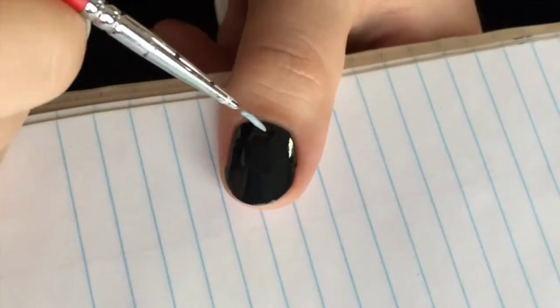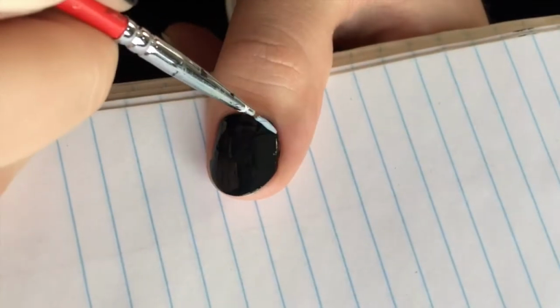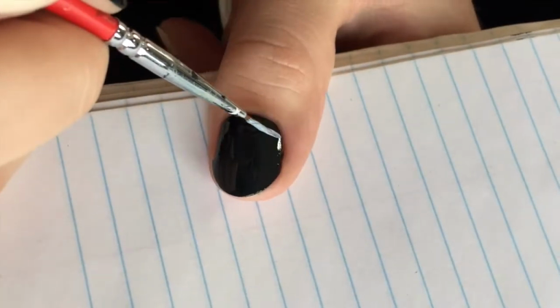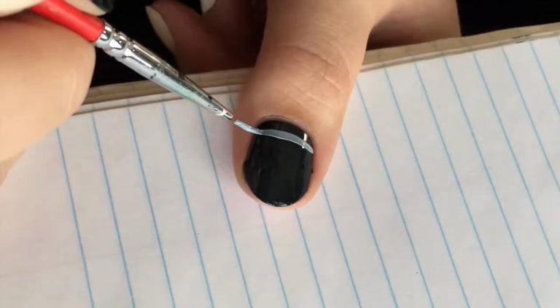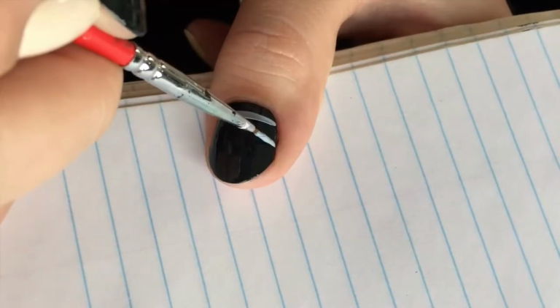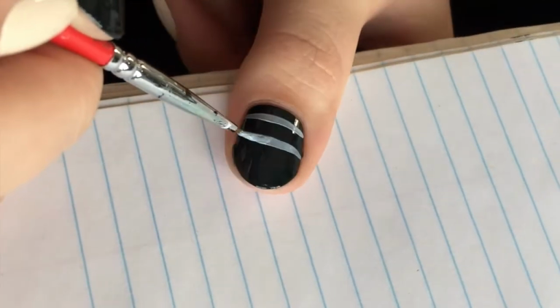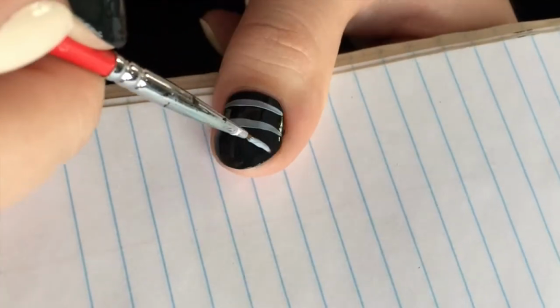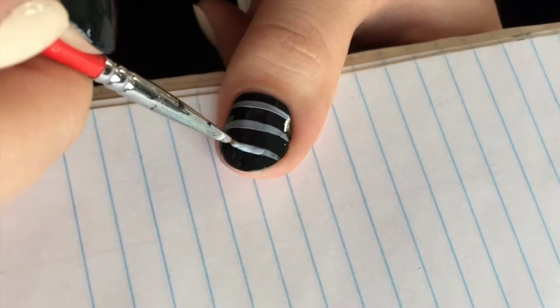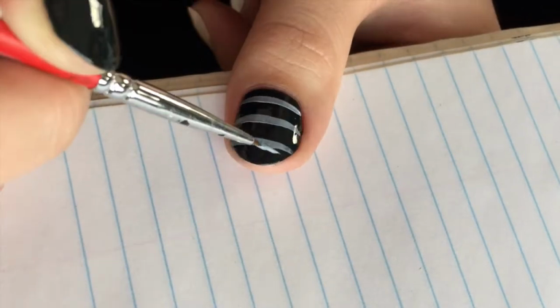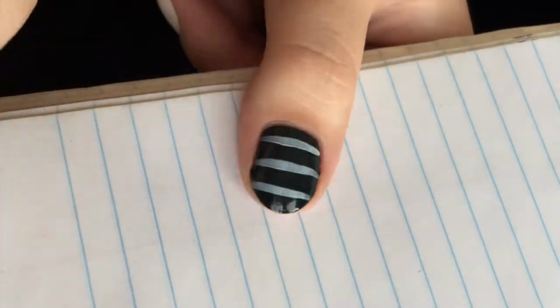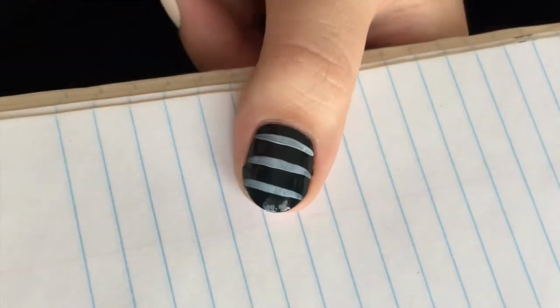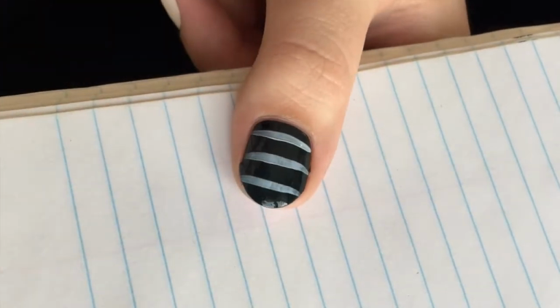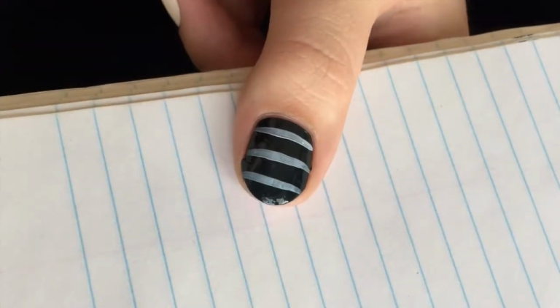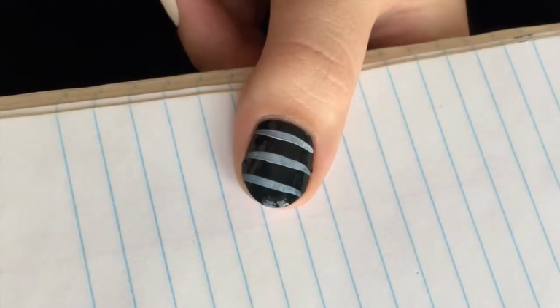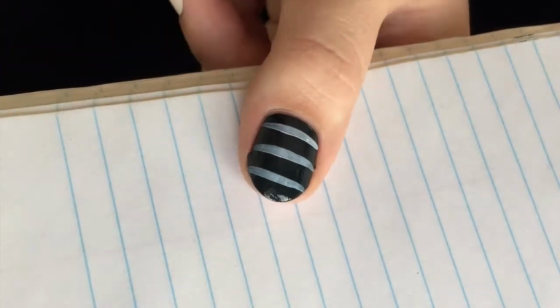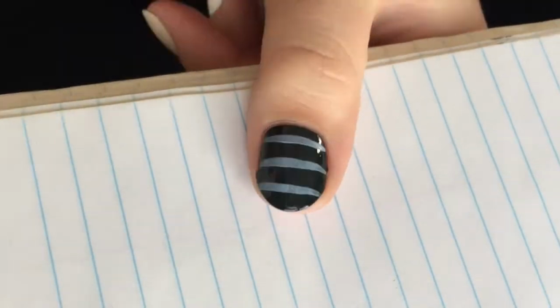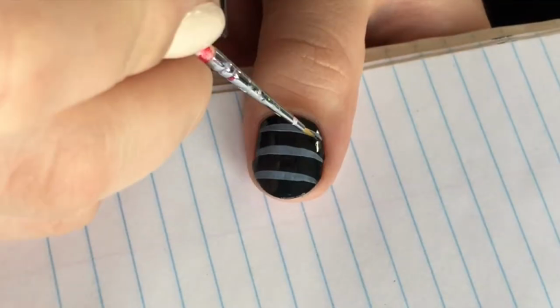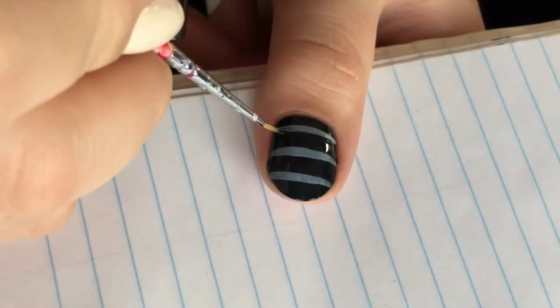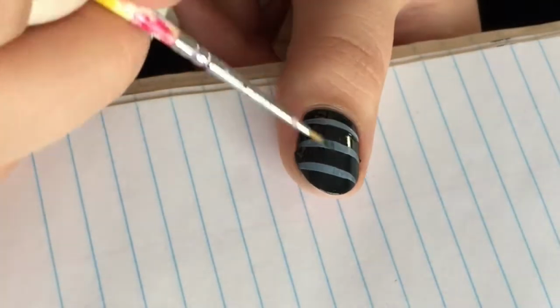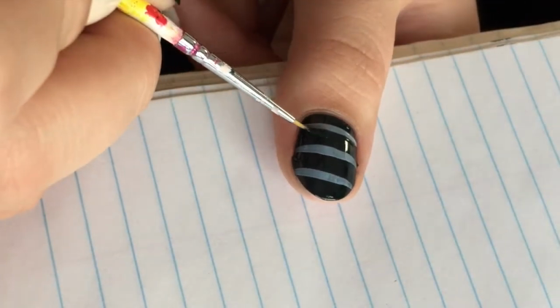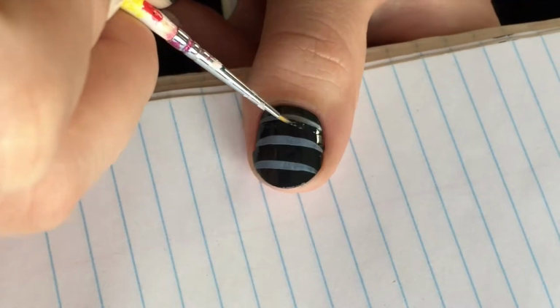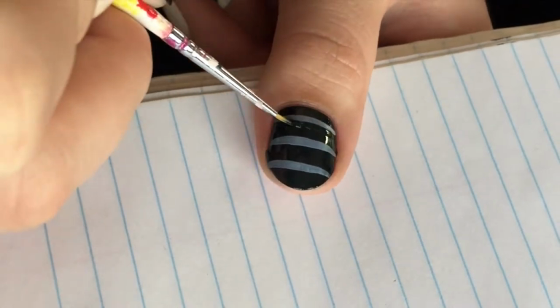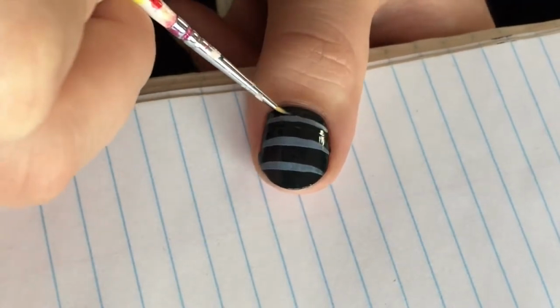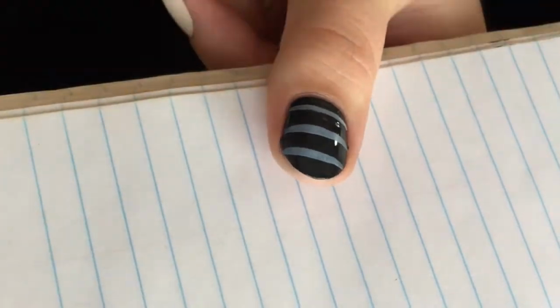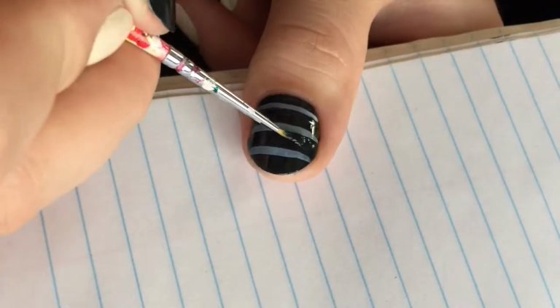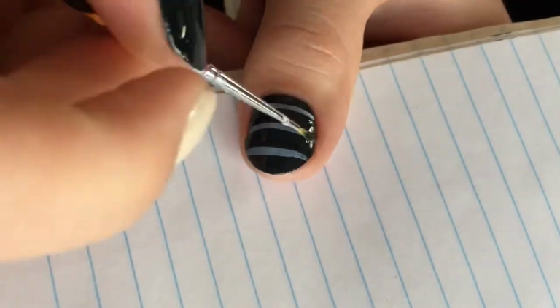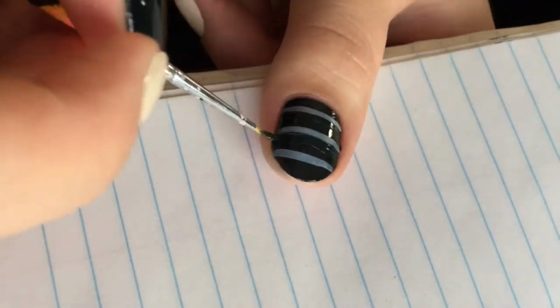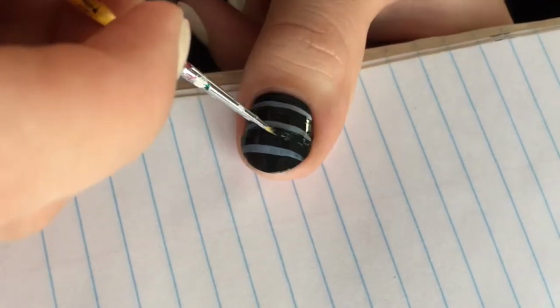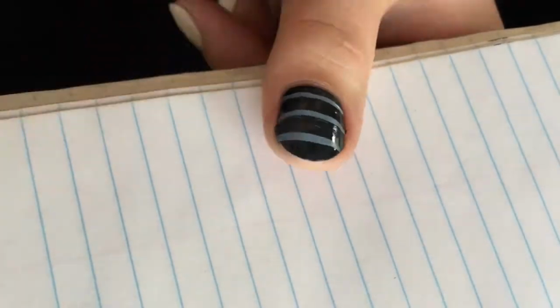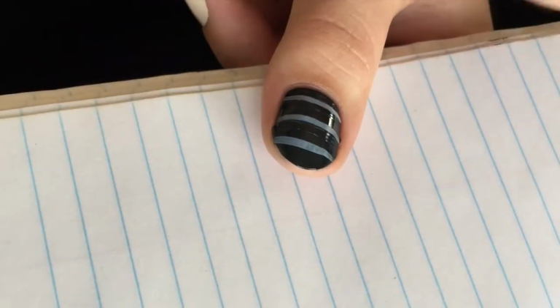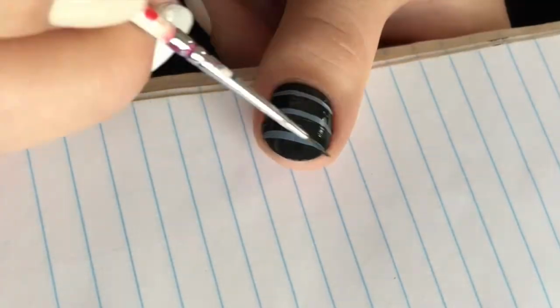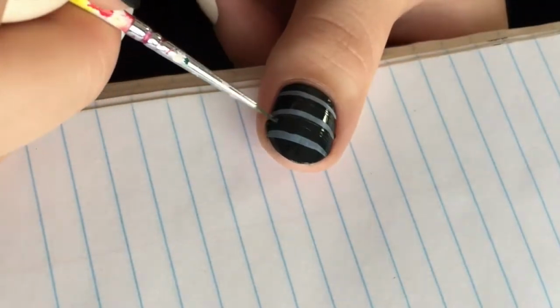Using grey acrylic paint or a grey polish, start by drawing three to four lines on your thumb and pinky. Once that is done, using the same green as the base, correct the lines to make it look cleaner.